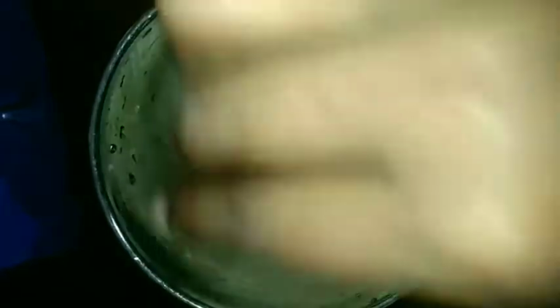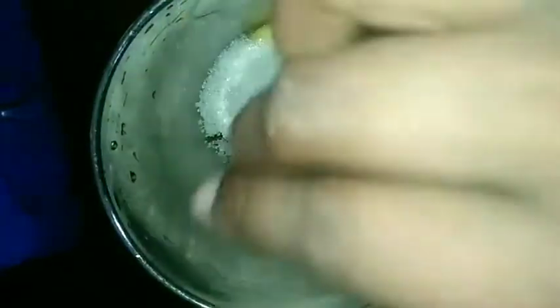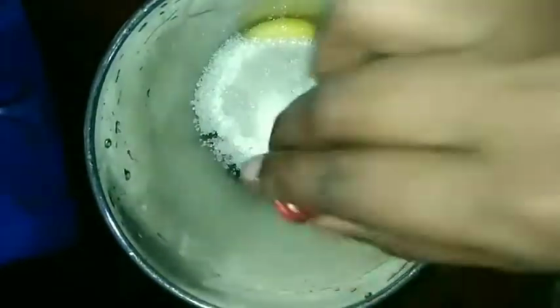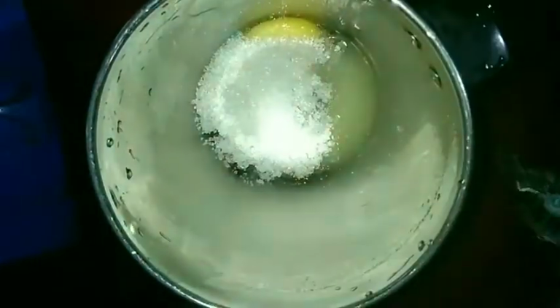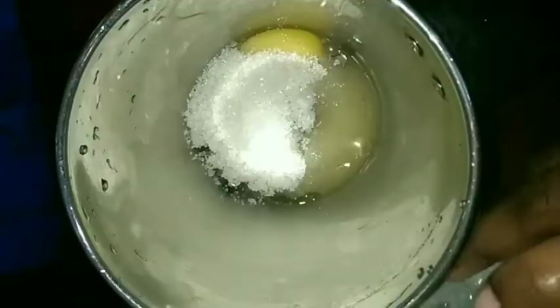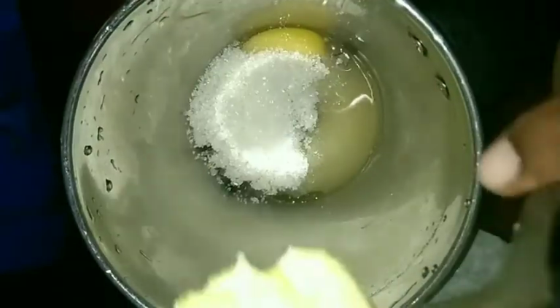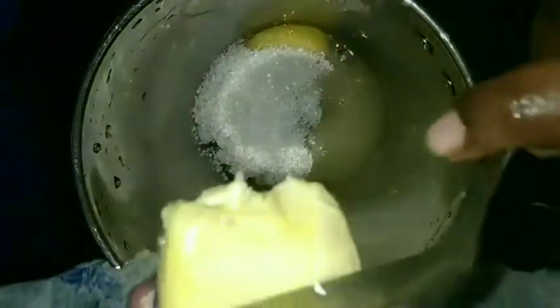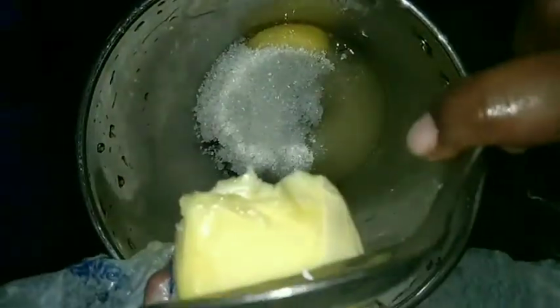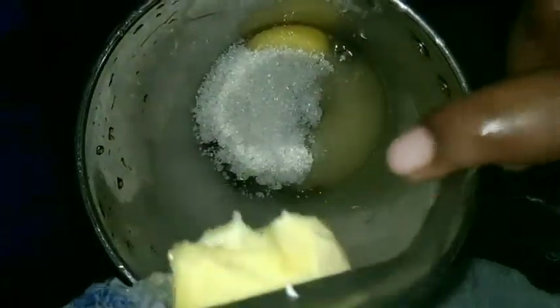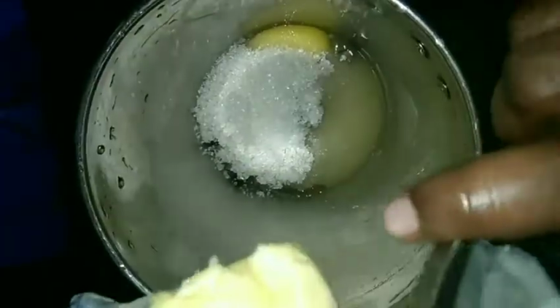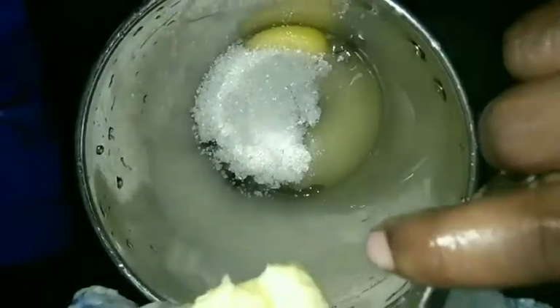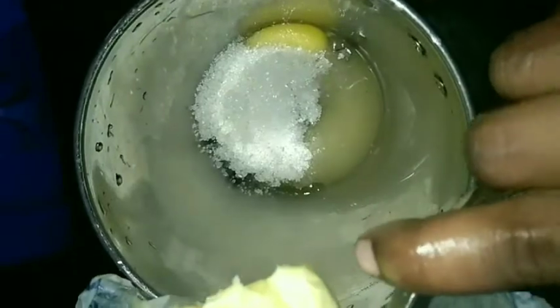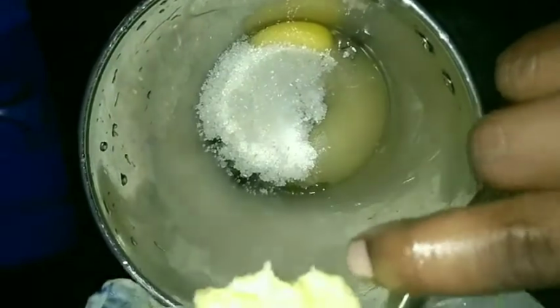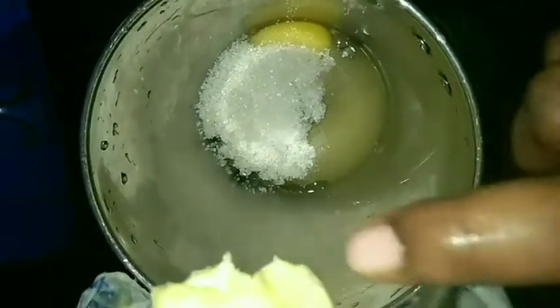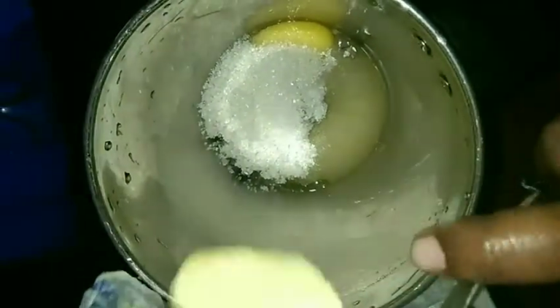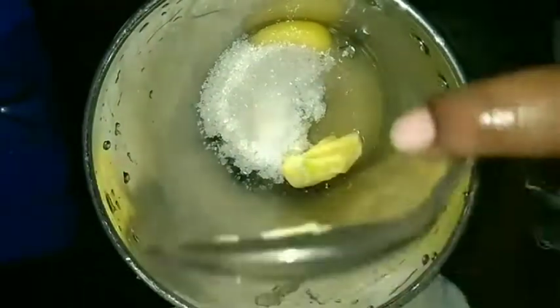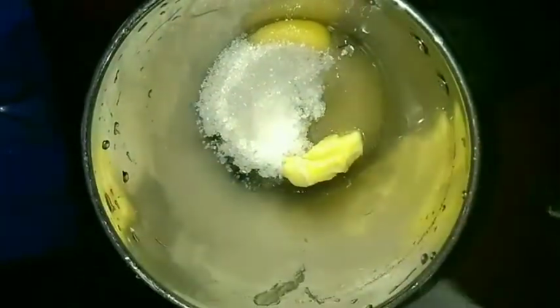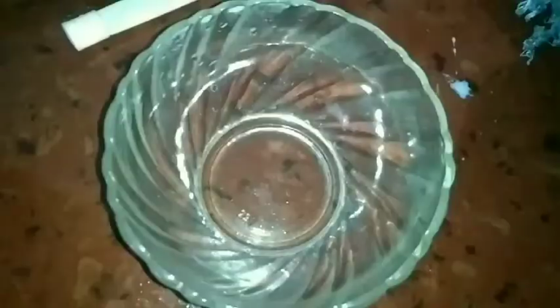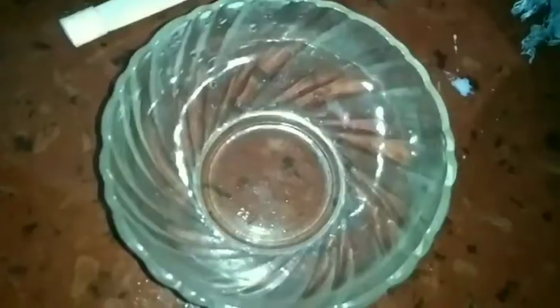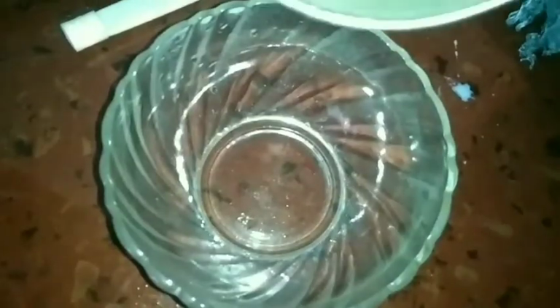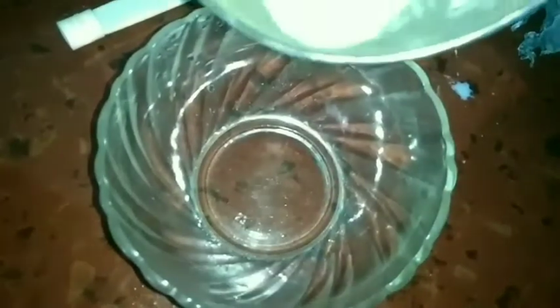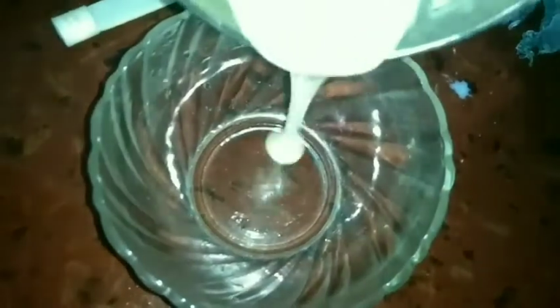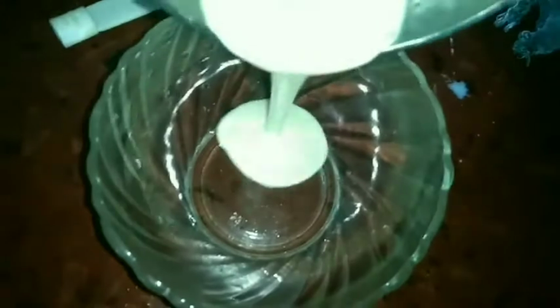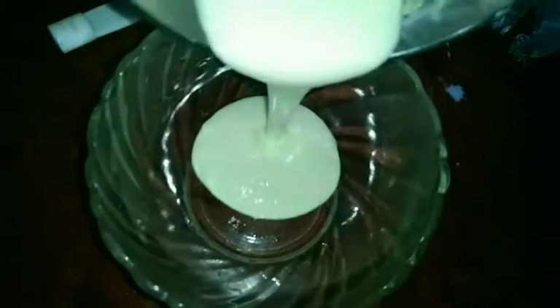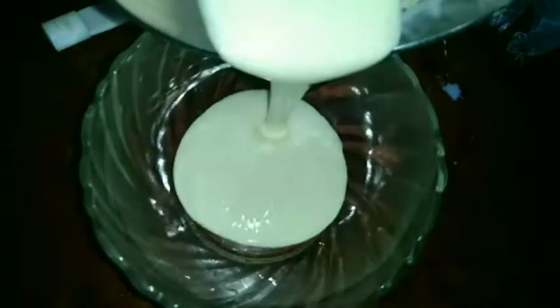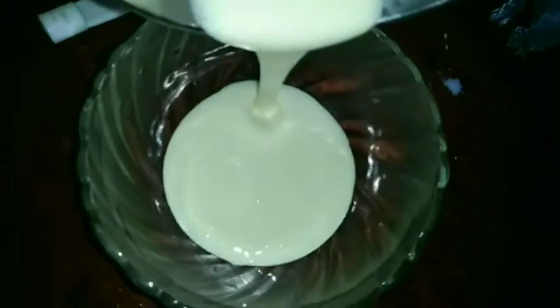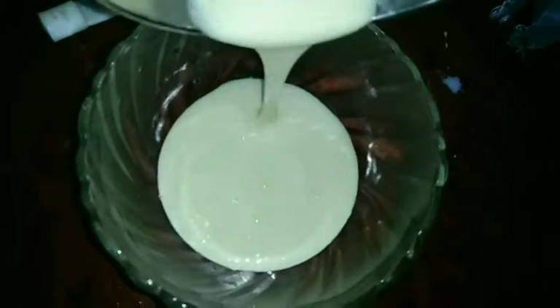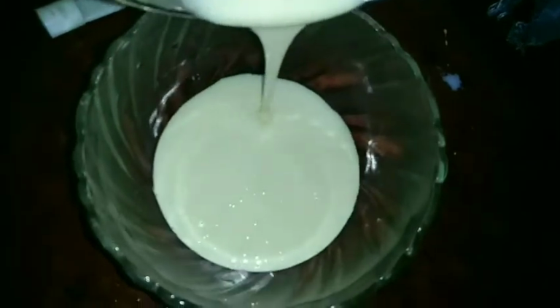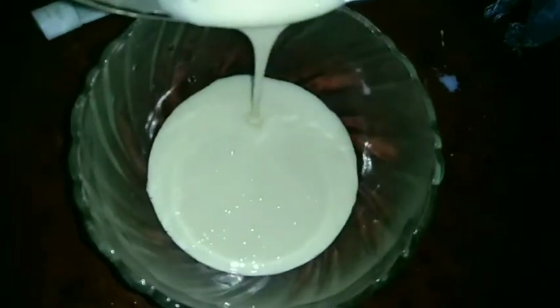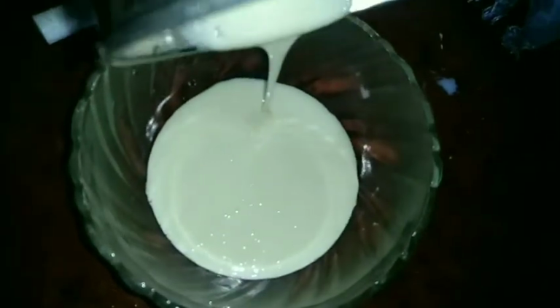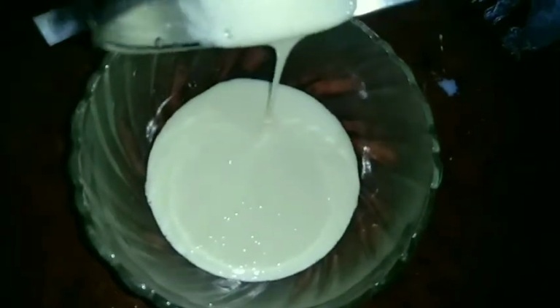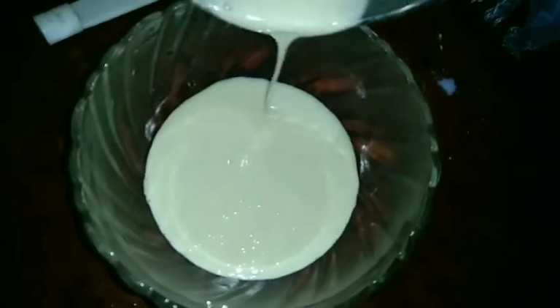Now add a piece of butter. Add a cup of sunflower oil. Add a nice mix and add a bowl. Add the batter.